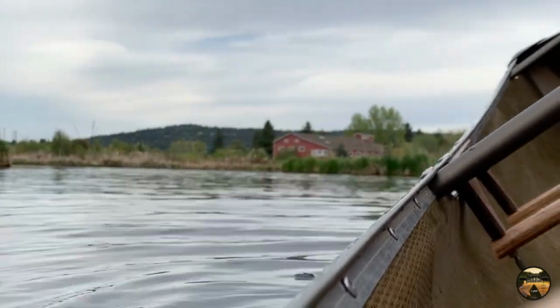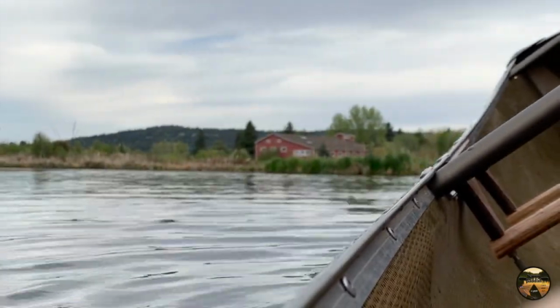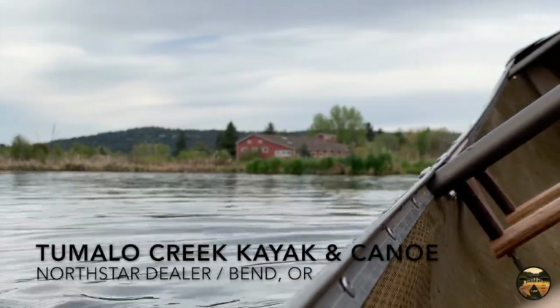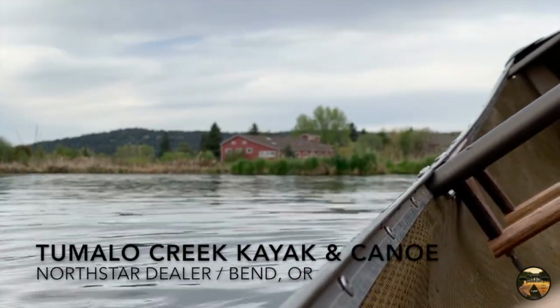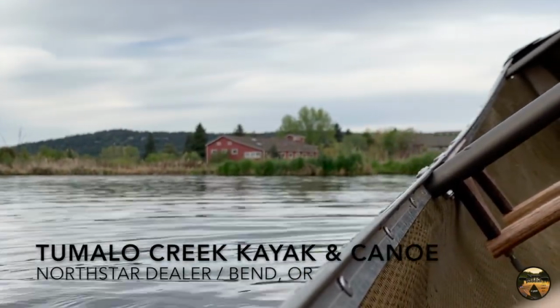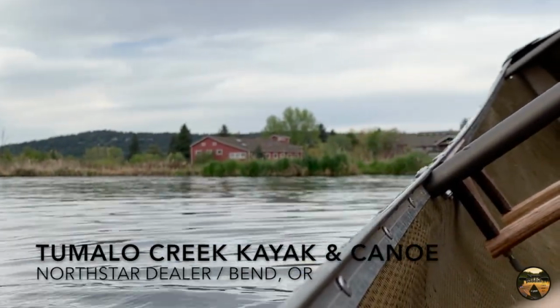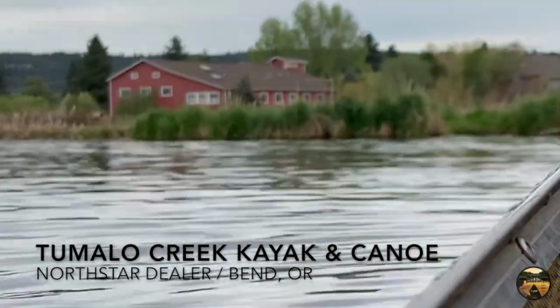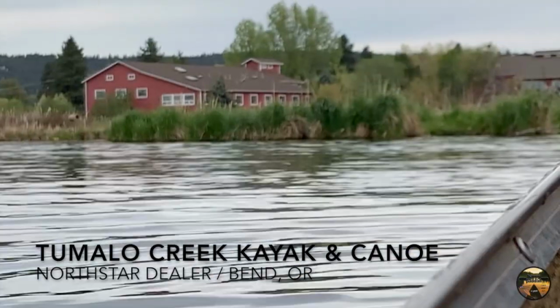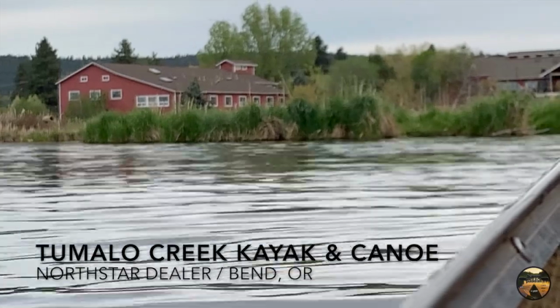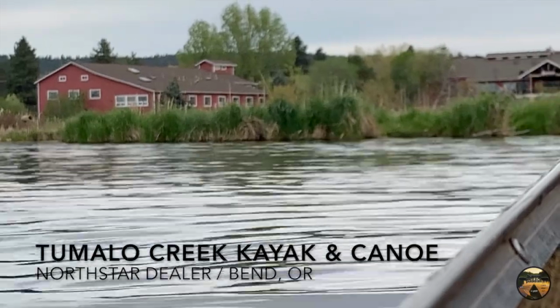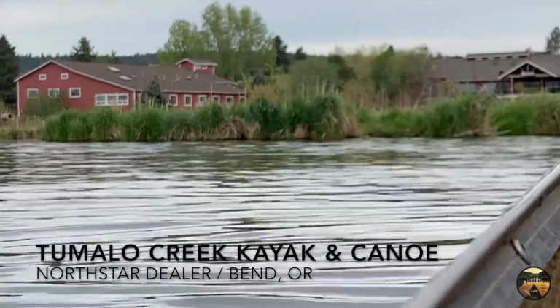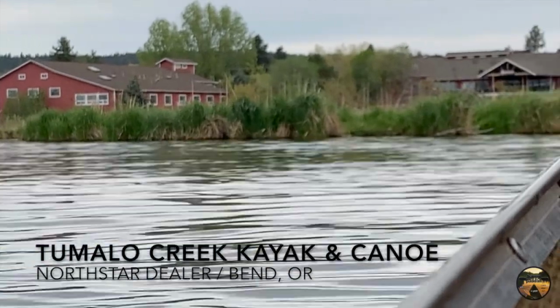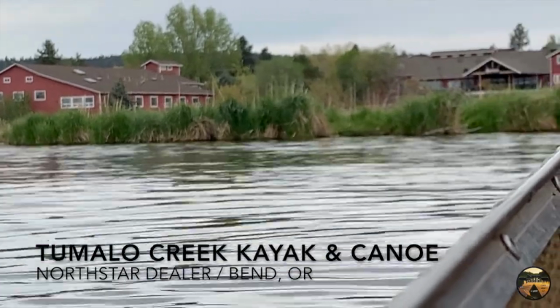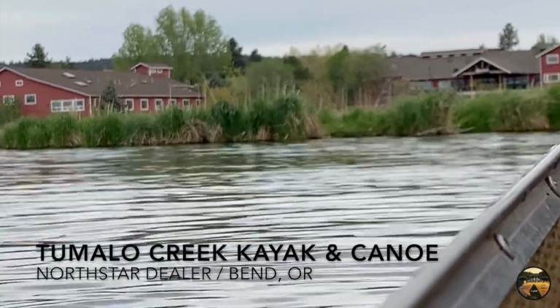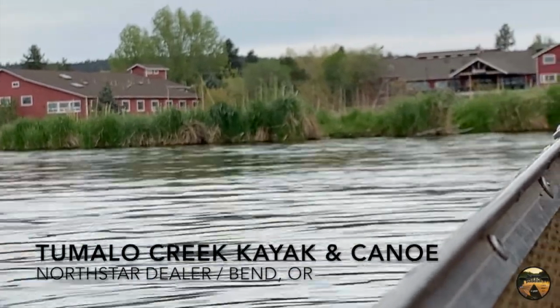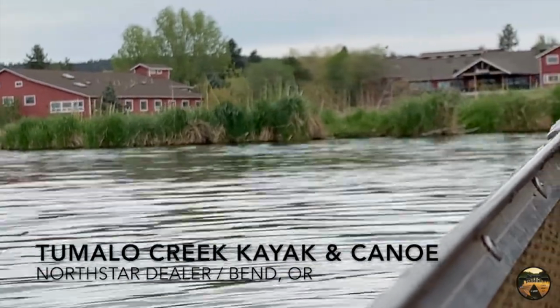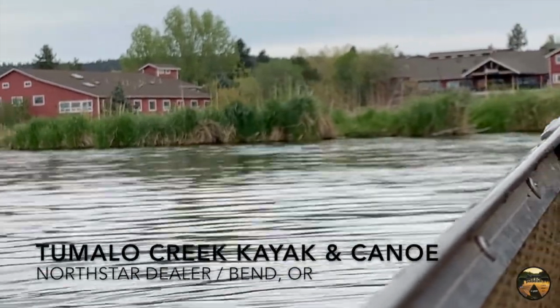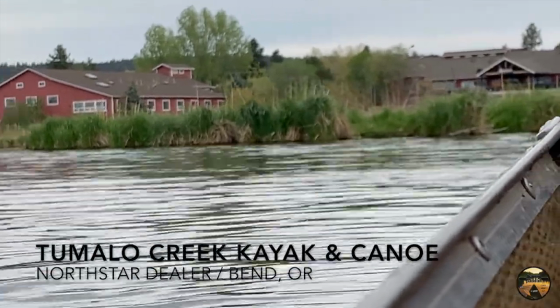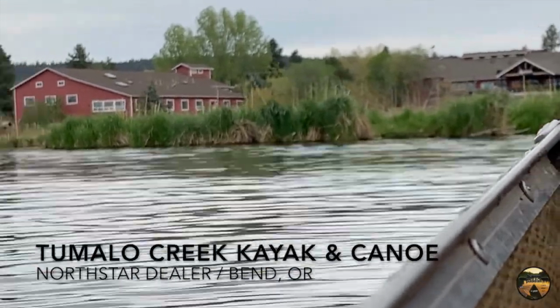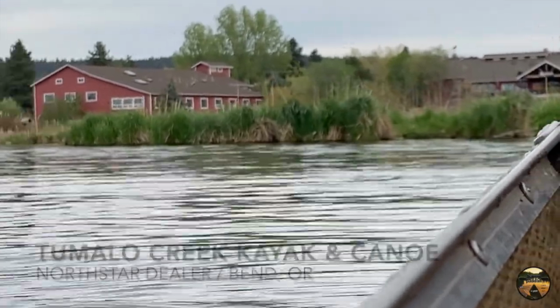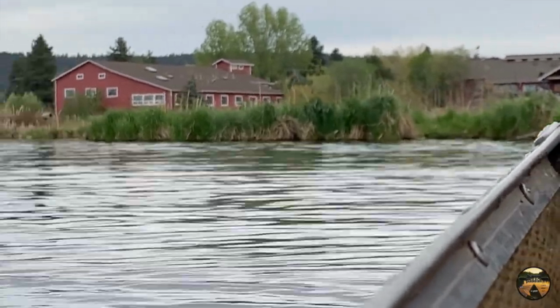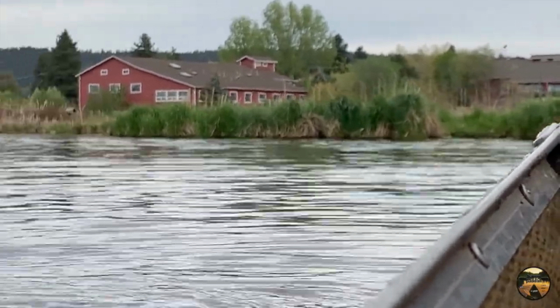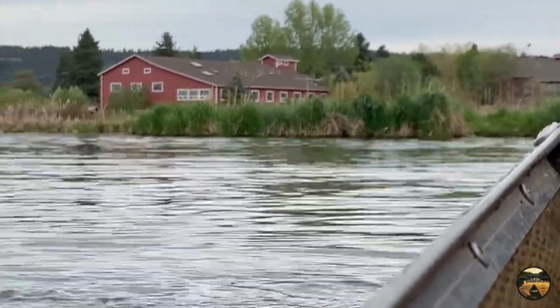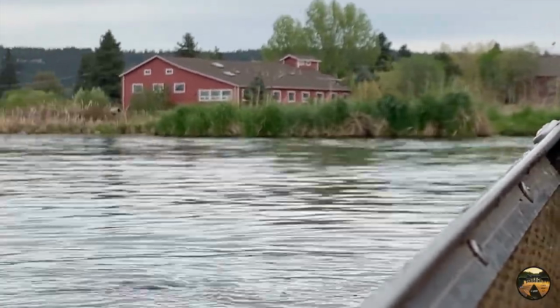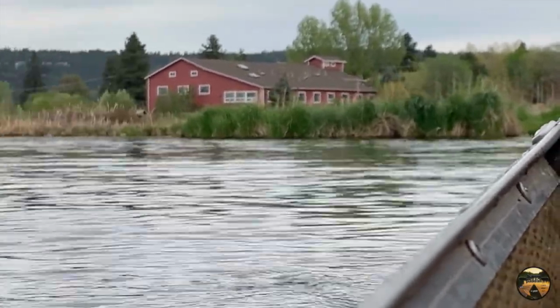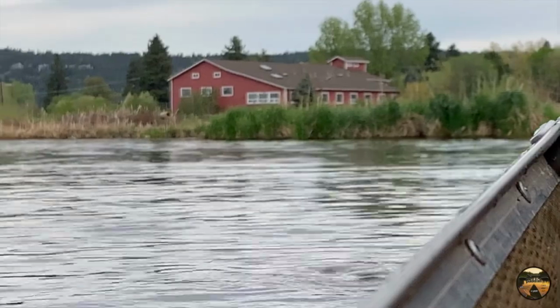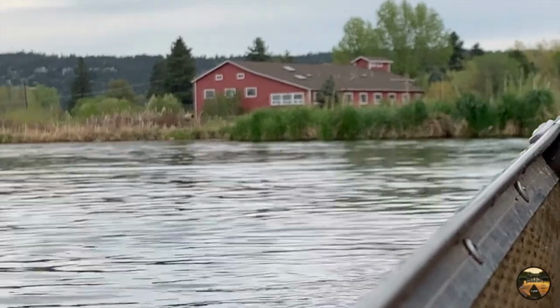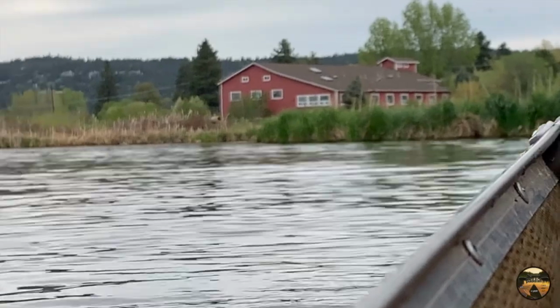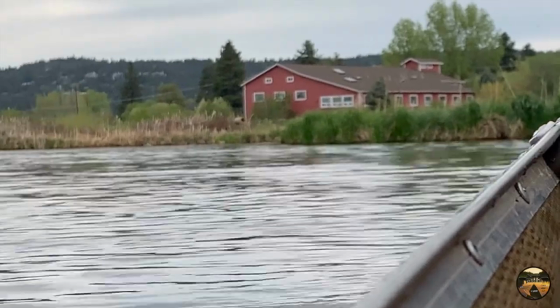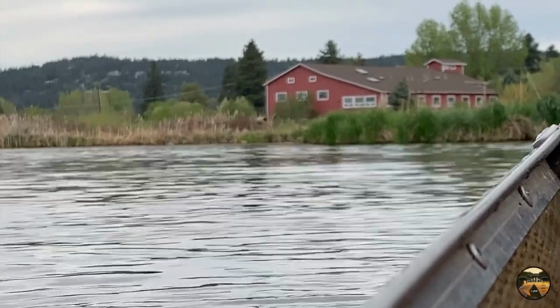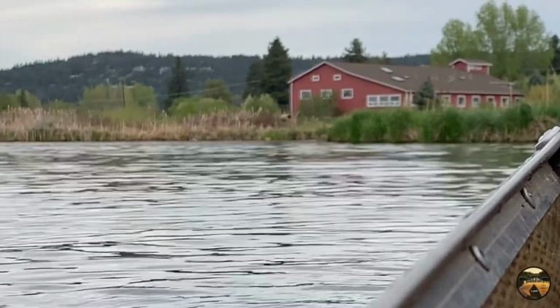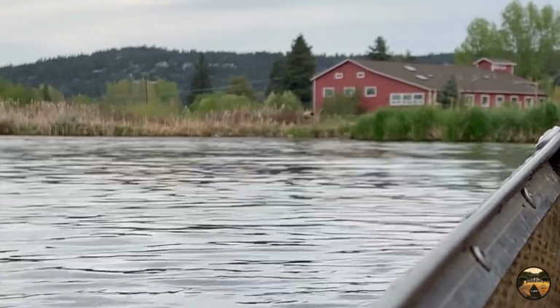You can try out a North Star down here at Tumalo Creek Kayak and Canoe — they've got a bunch of them down here. Let's go over to their dock and see what this looks like from there.